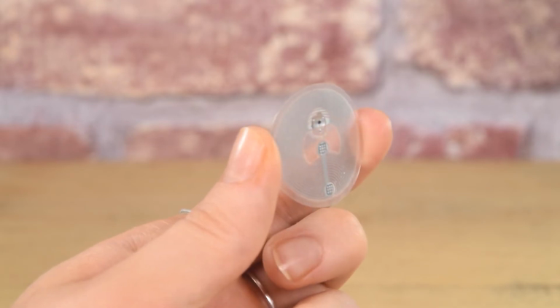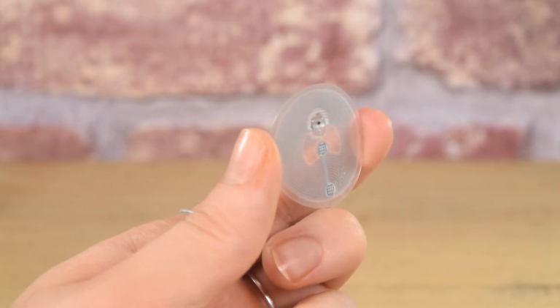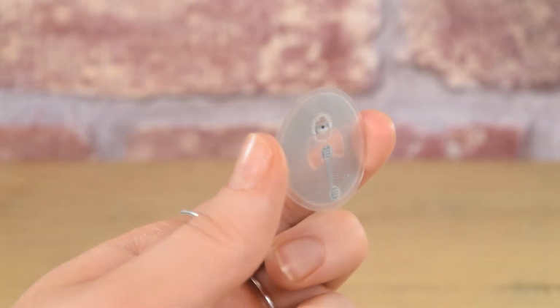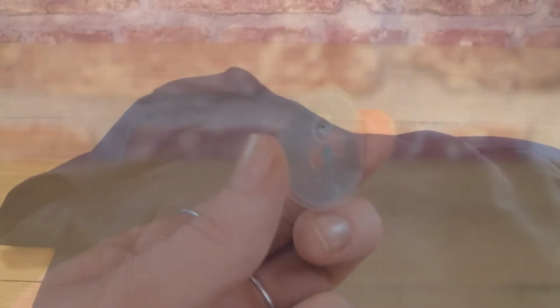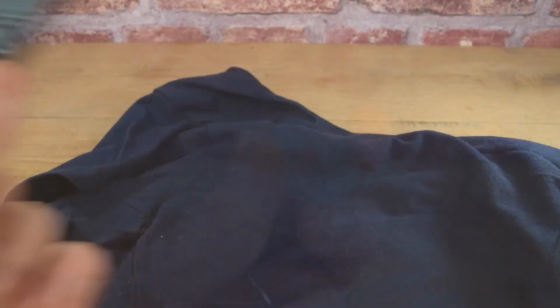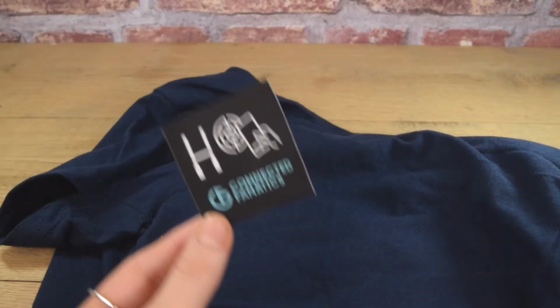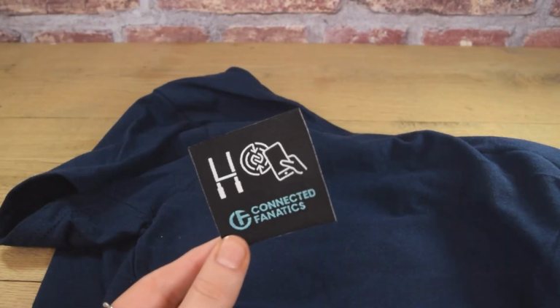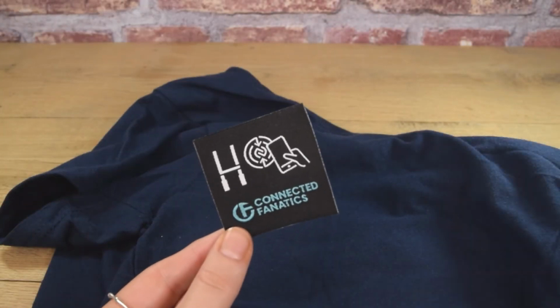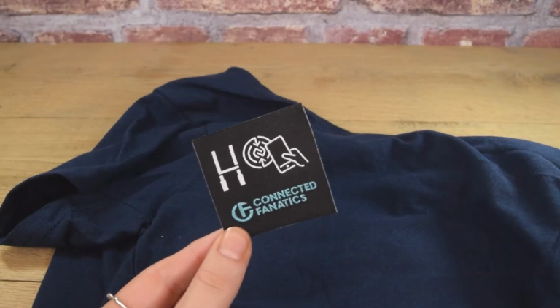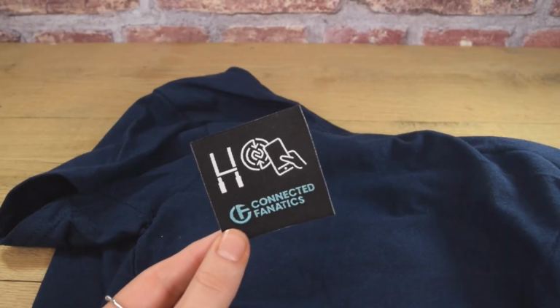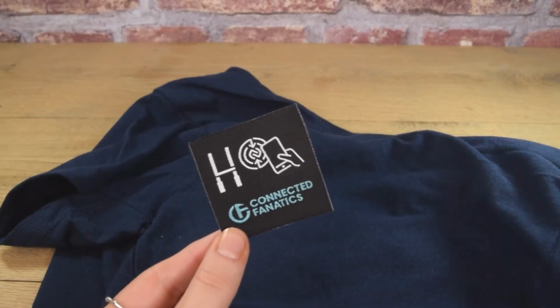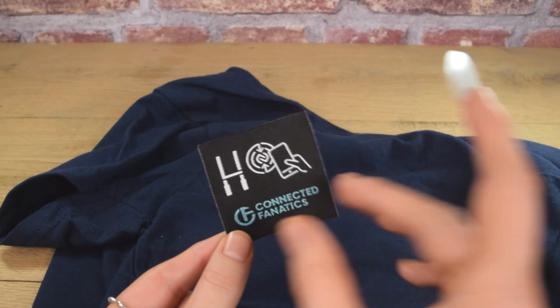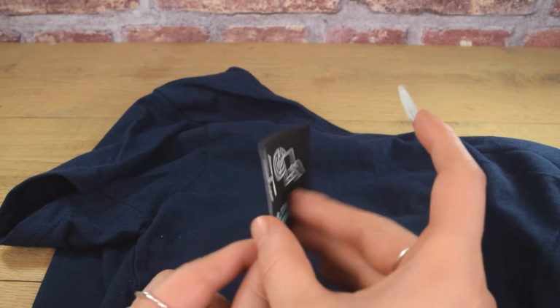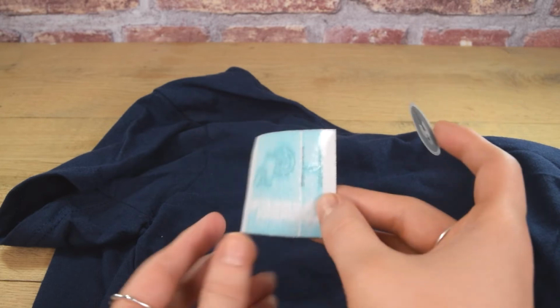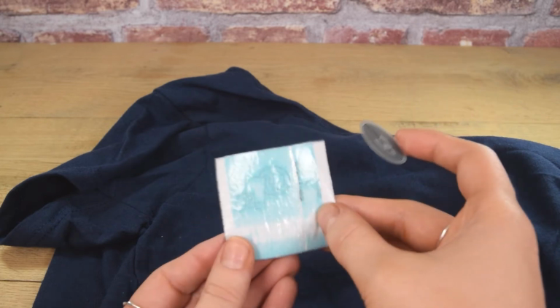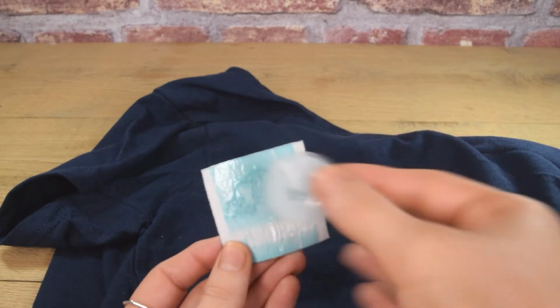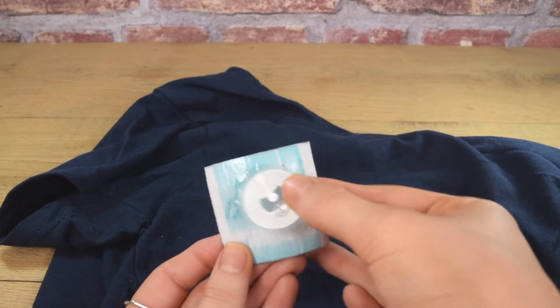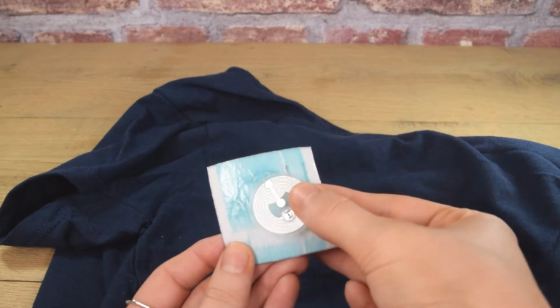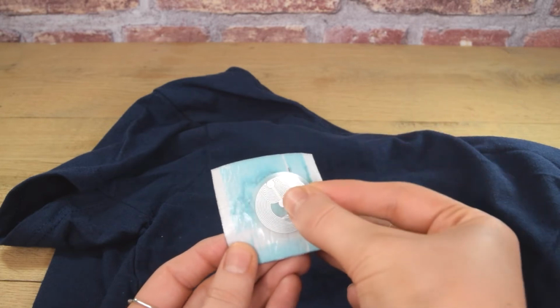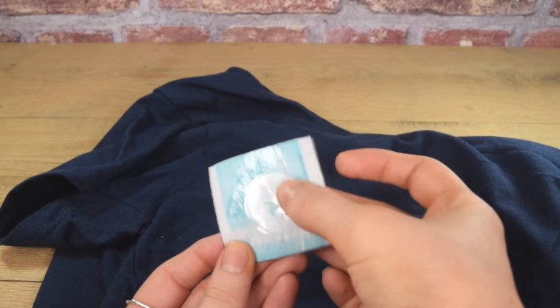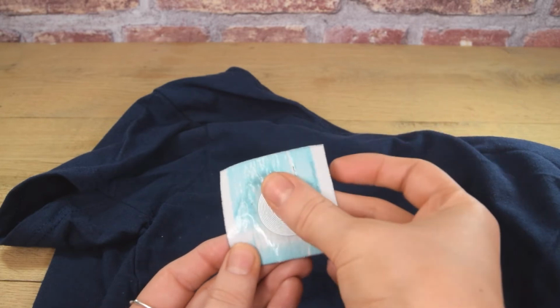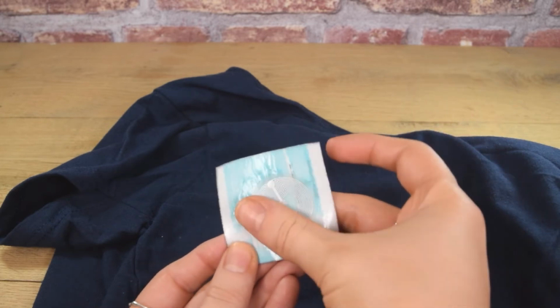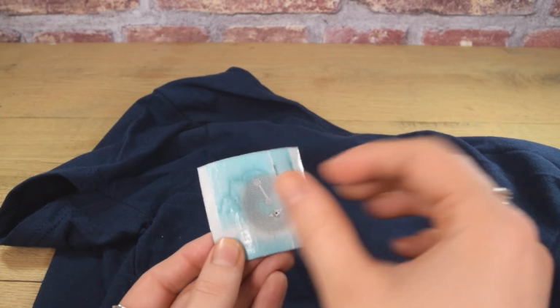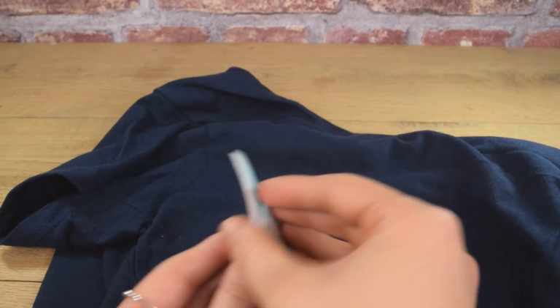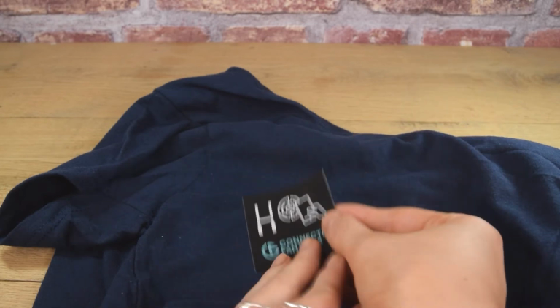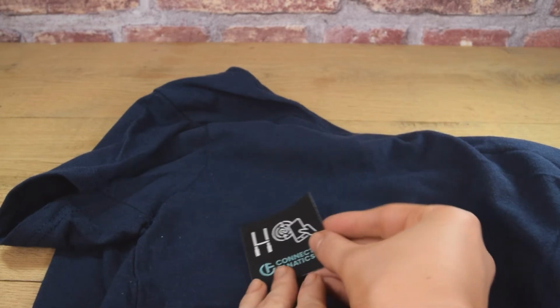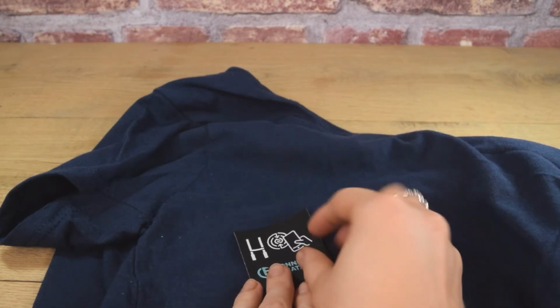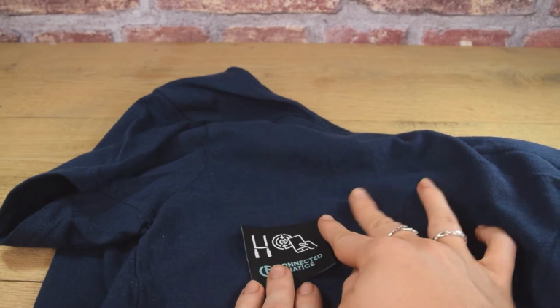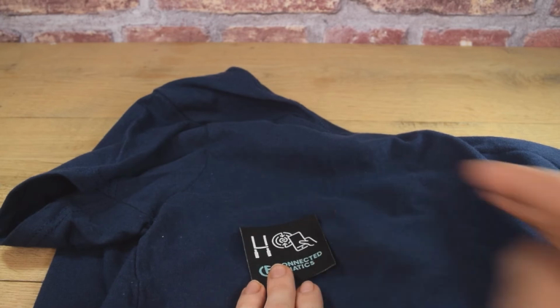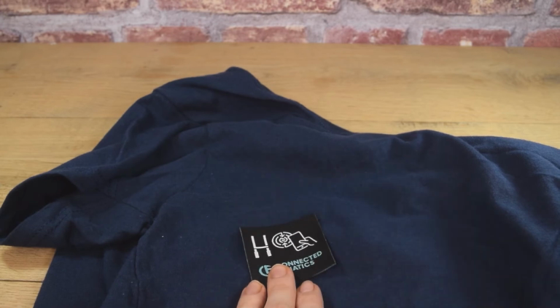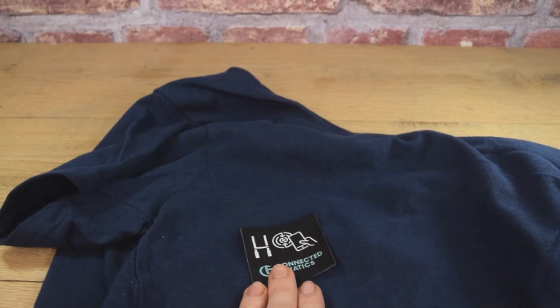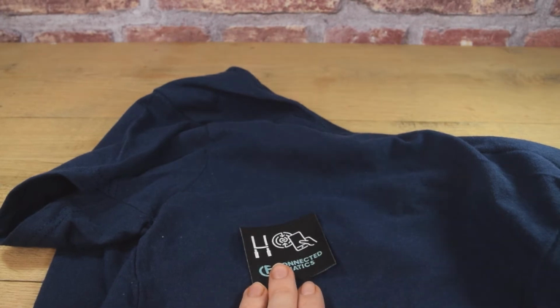Simply place your NFC tag behind an iron-on or sew-on woven patch. We recommend using sew-on patches, but remember to be careful not to sew through the NFC tag.